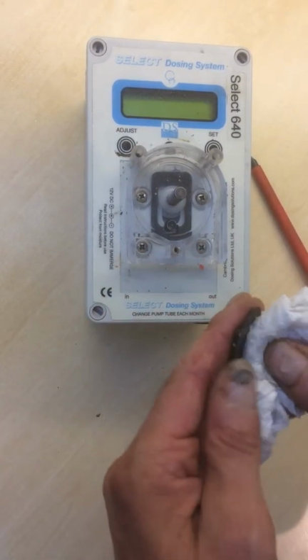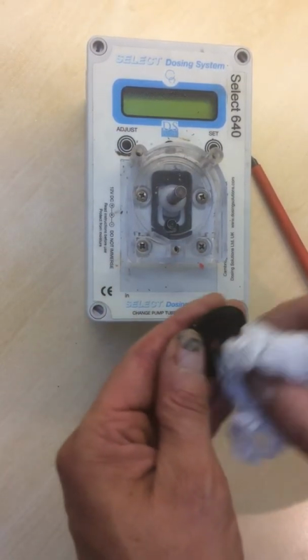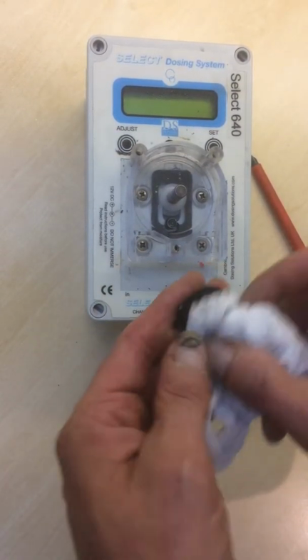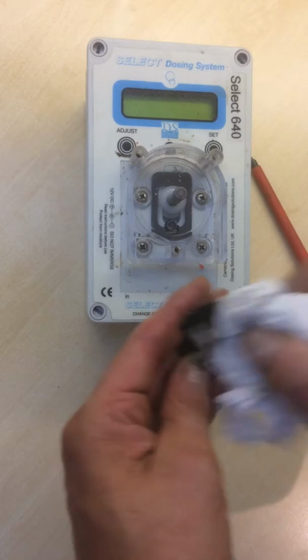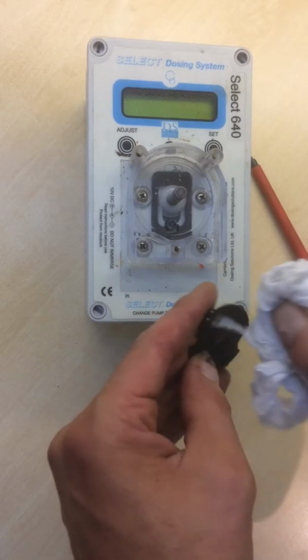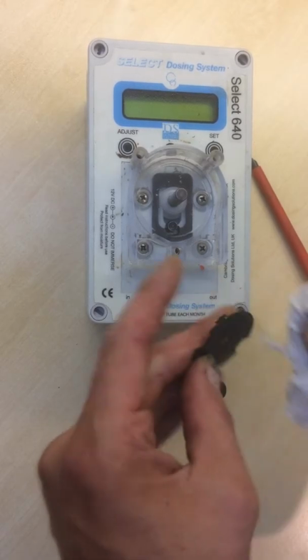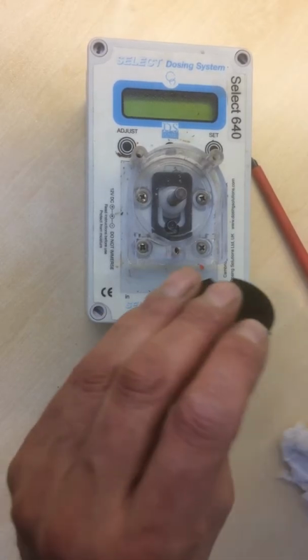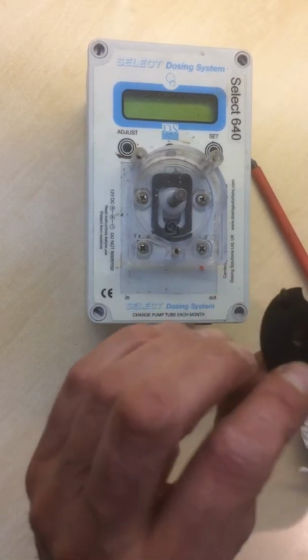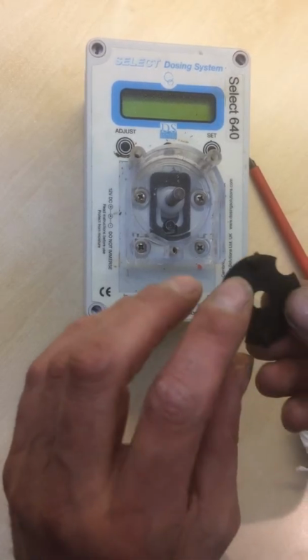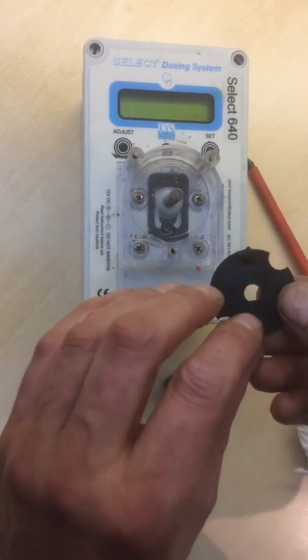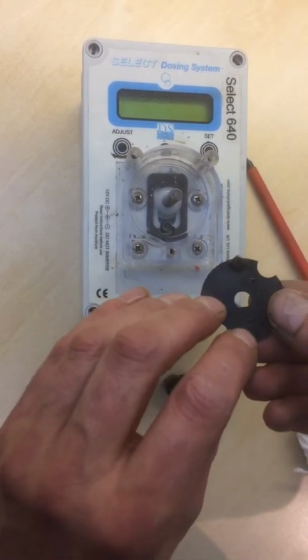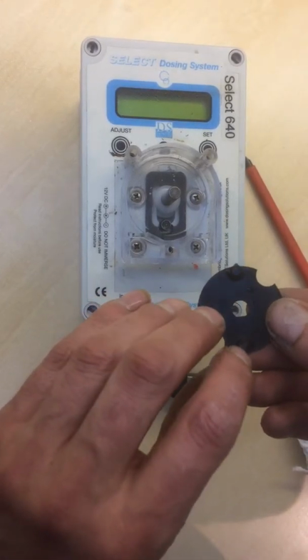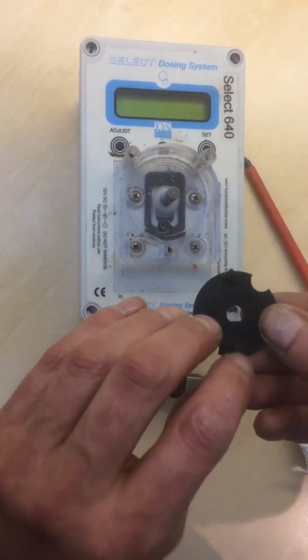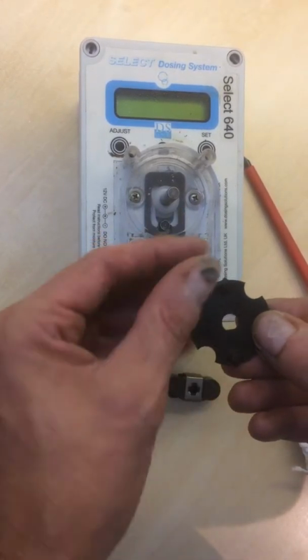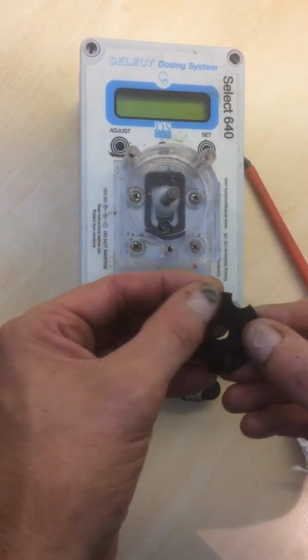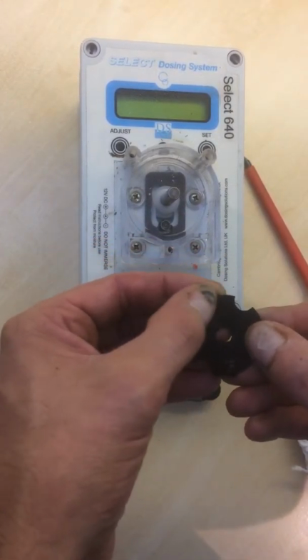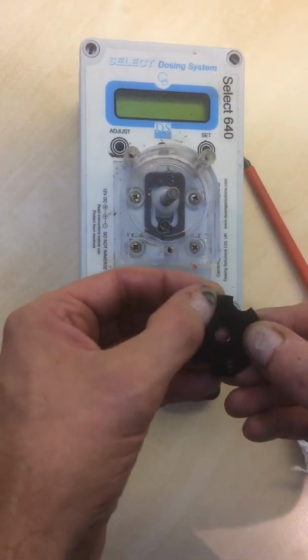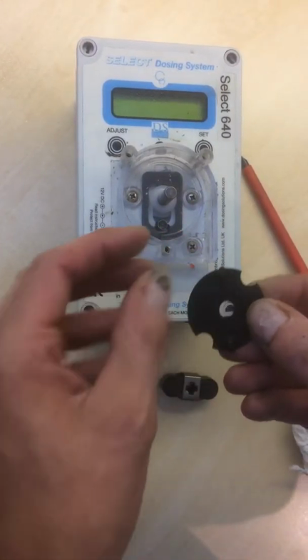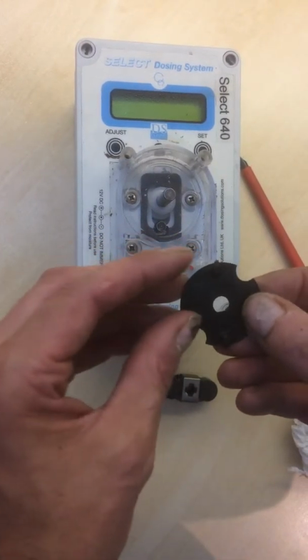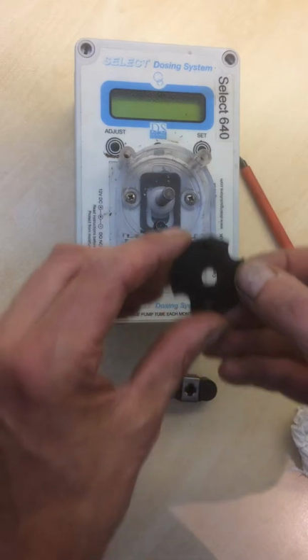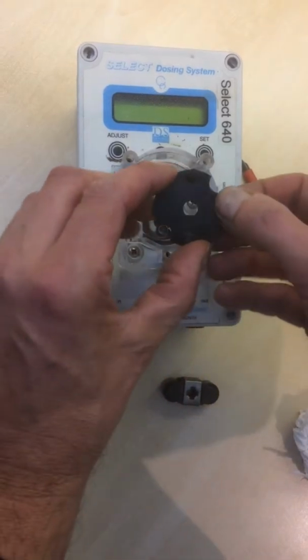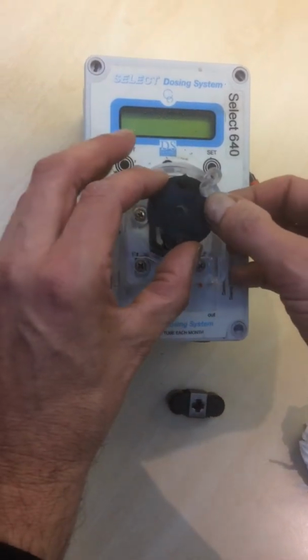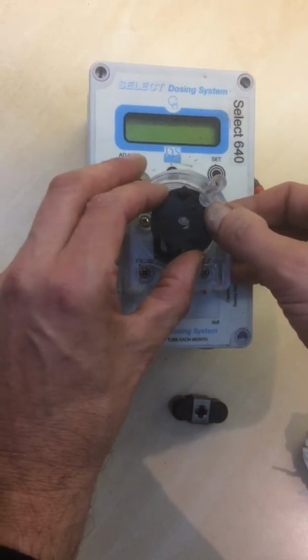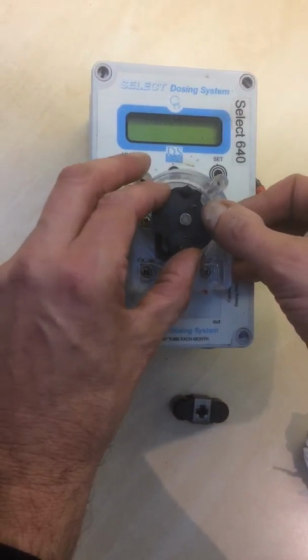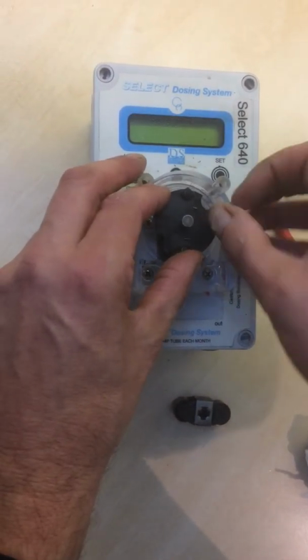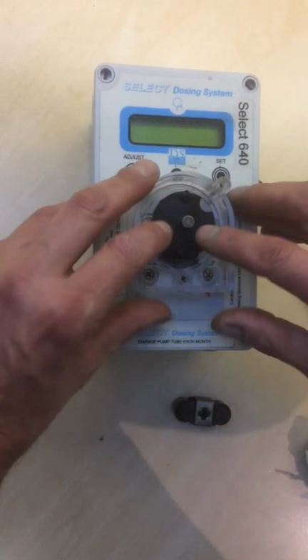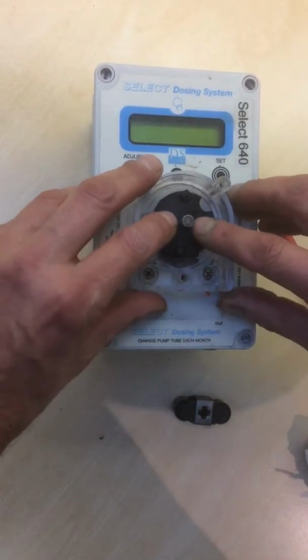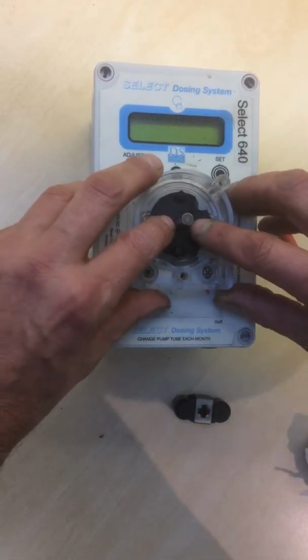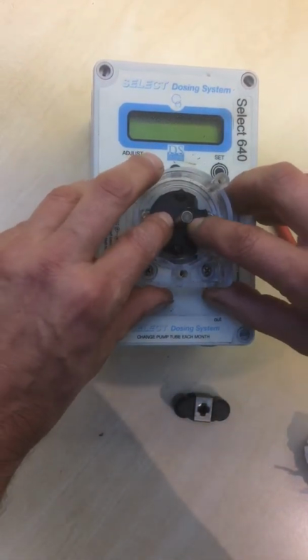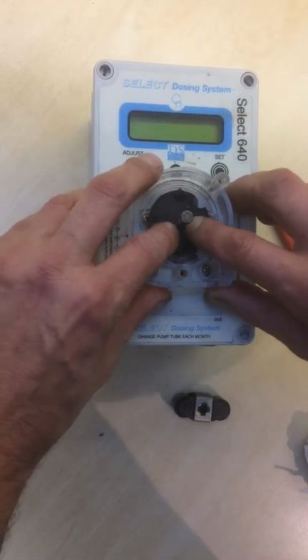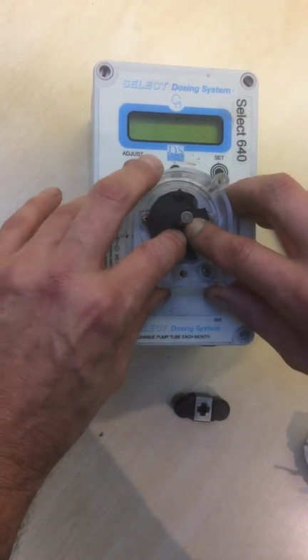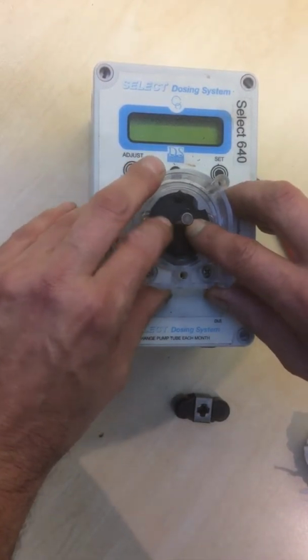Again, you can see the plate is nice. Check that your magnets are still nicely in position. If they're not, replace with new magnetic plates. Push back.